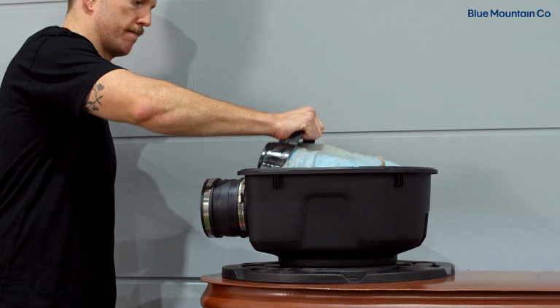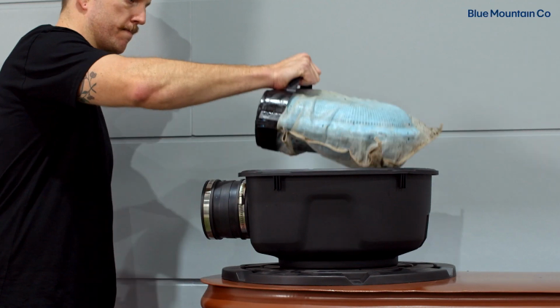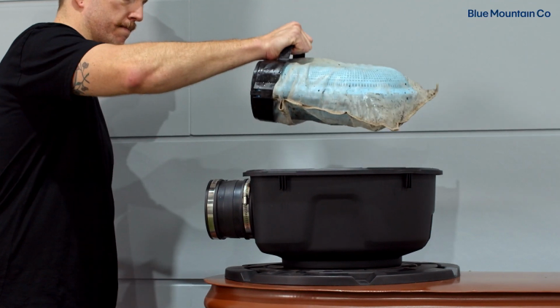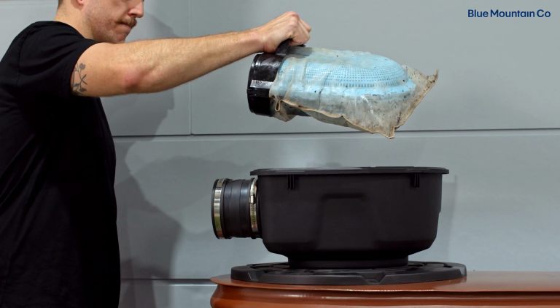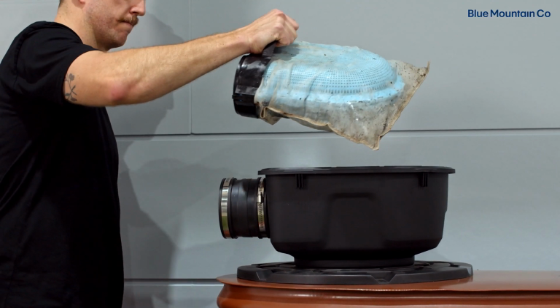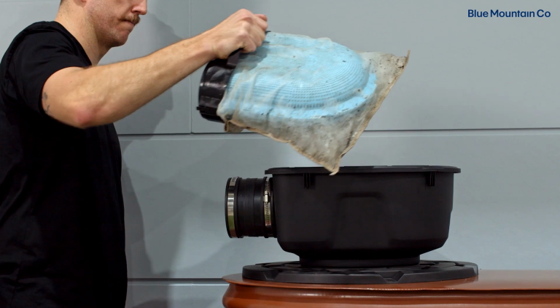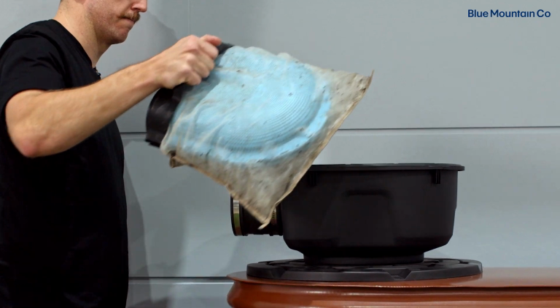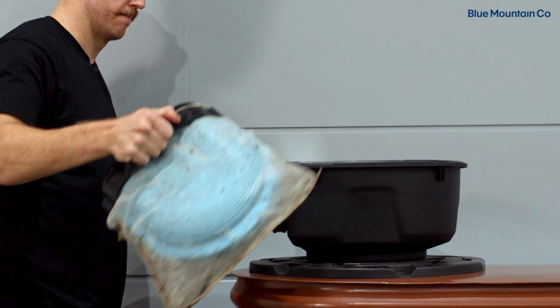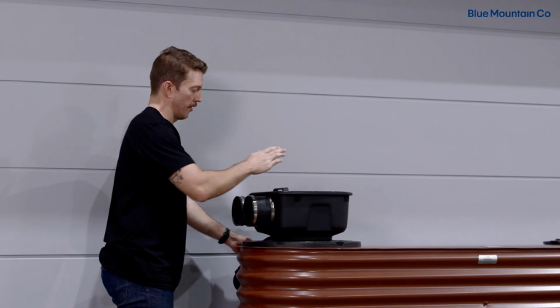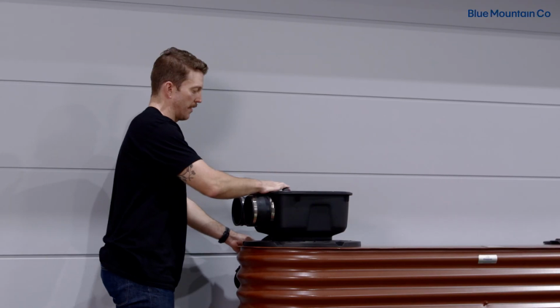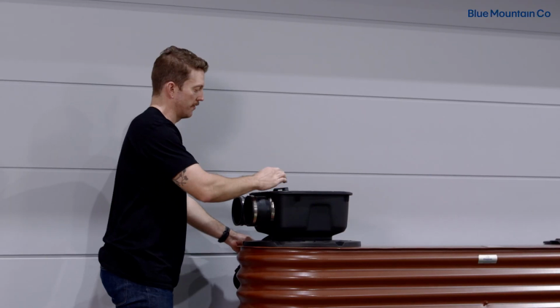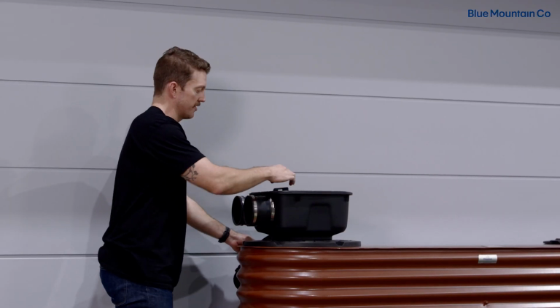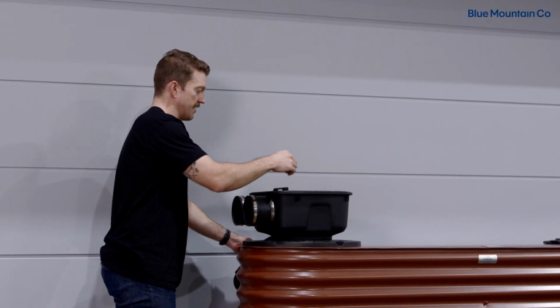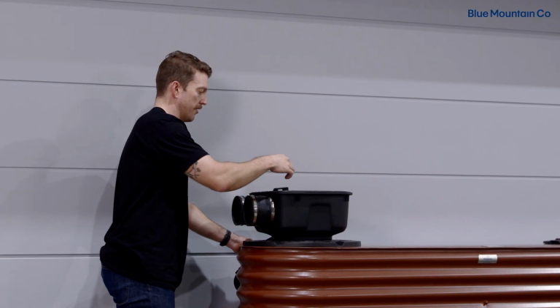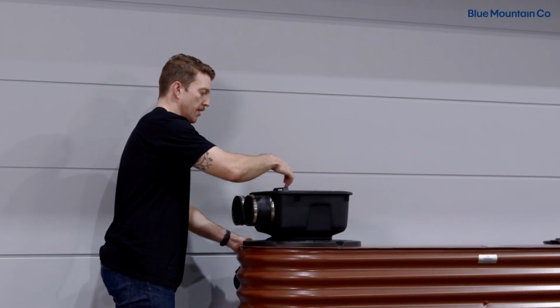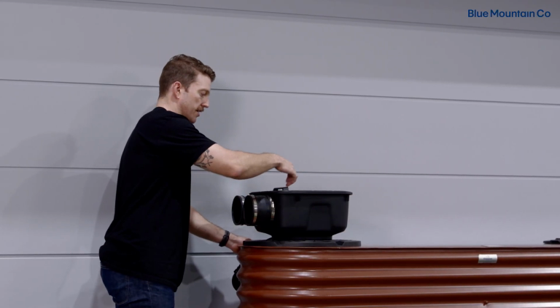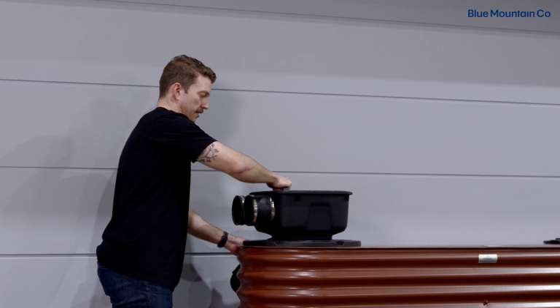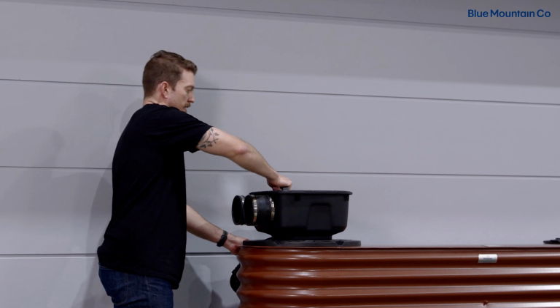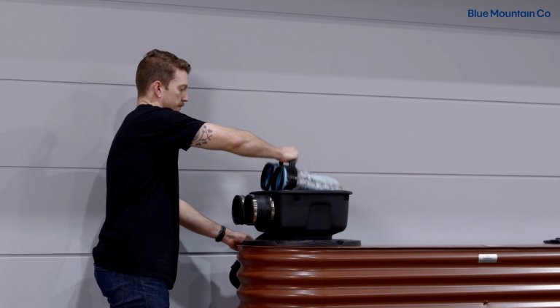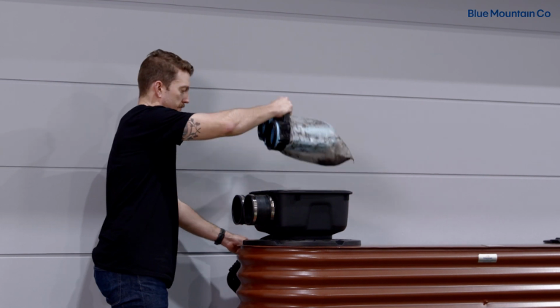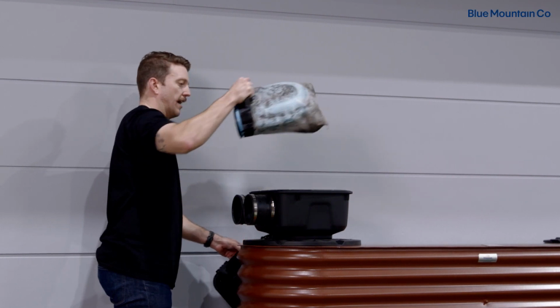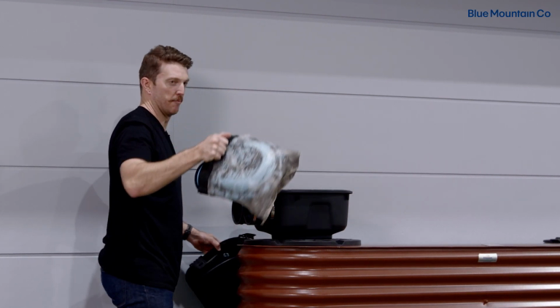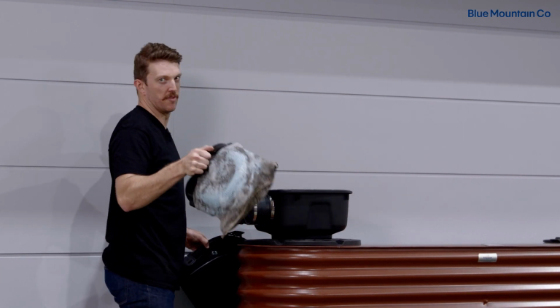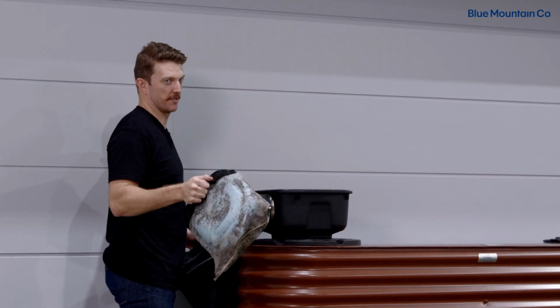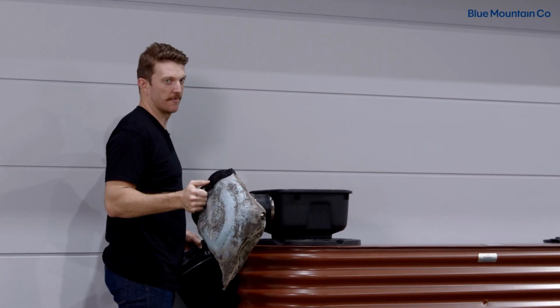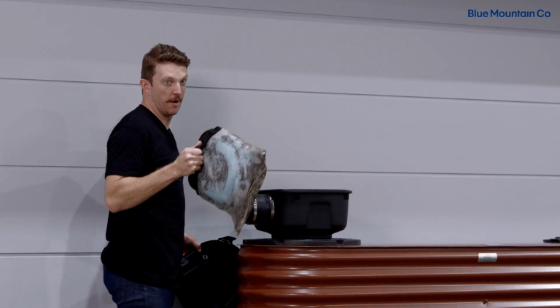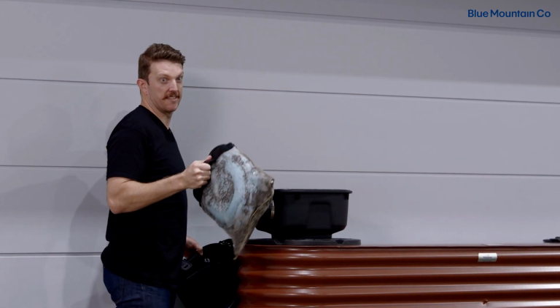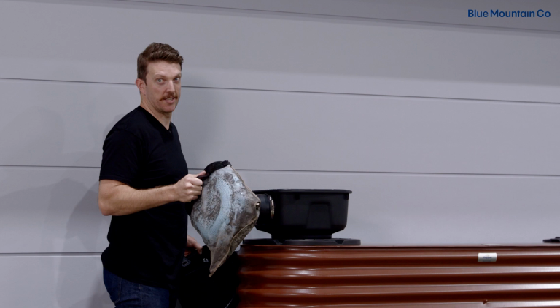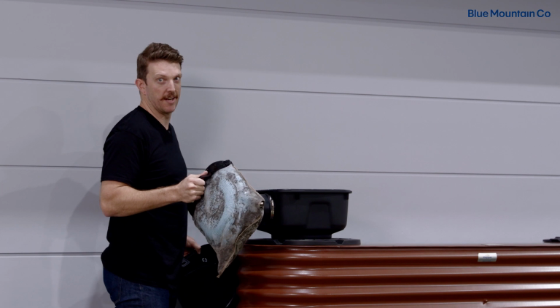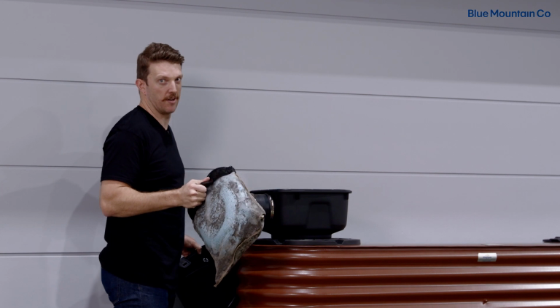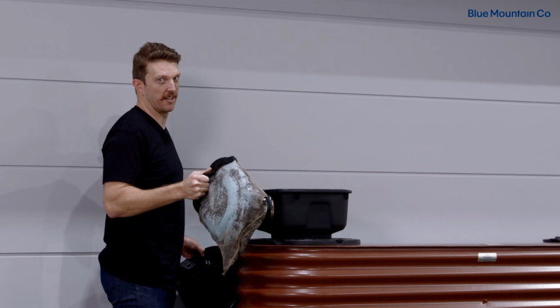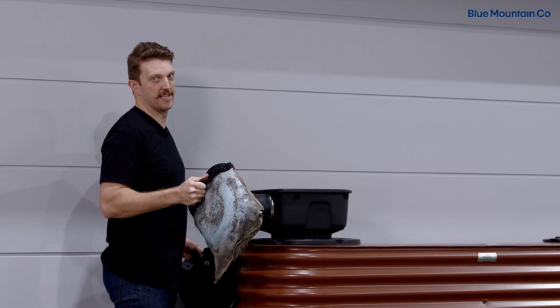The next step is to remove the blue filter itself. On top of the Maelstrom blue filter is an easy grab handle. You can just lift this up and remove the blue filter. I'm going to take this down to the ground now so I can clean it a little bit easier.